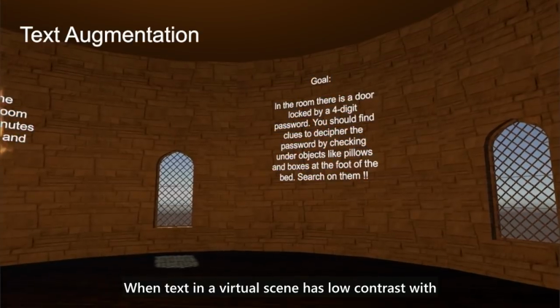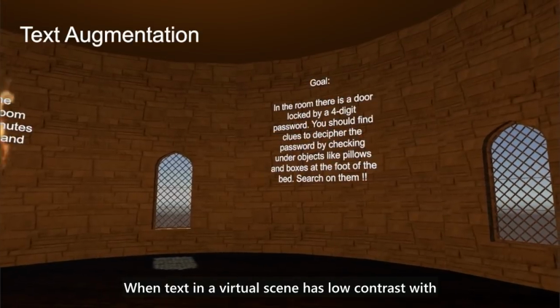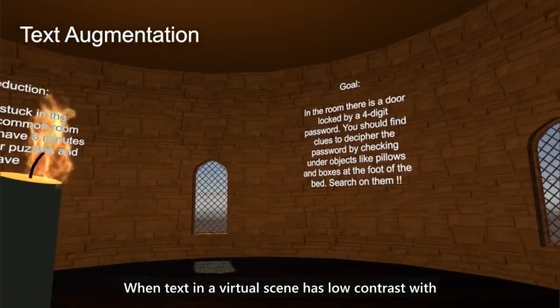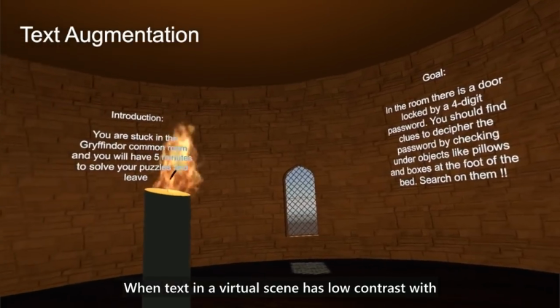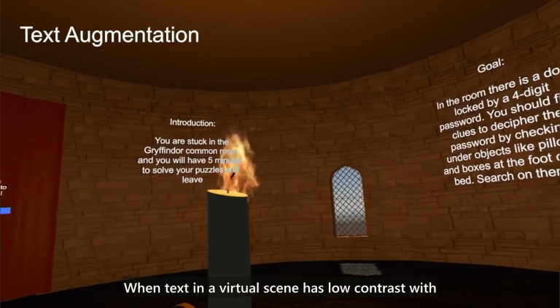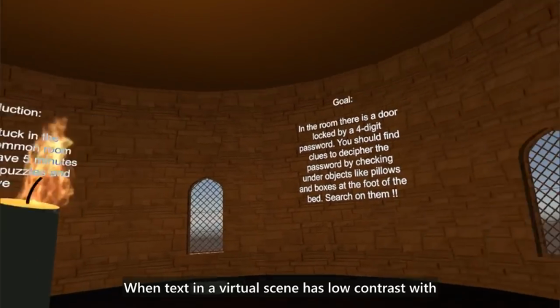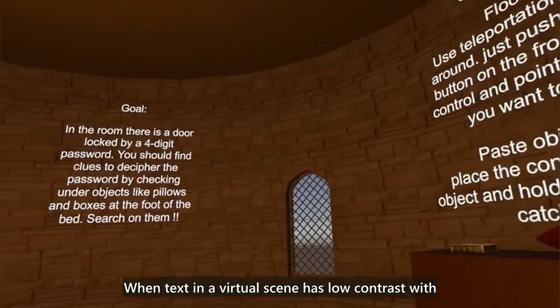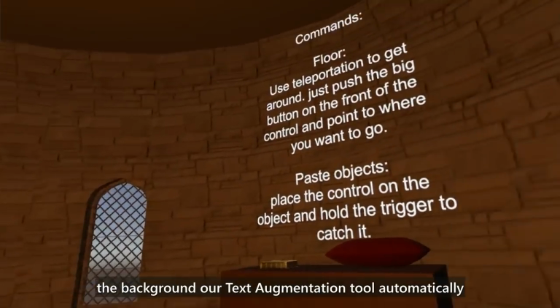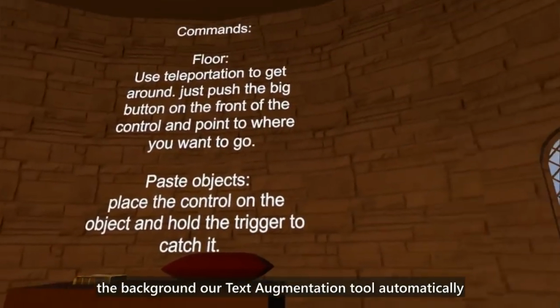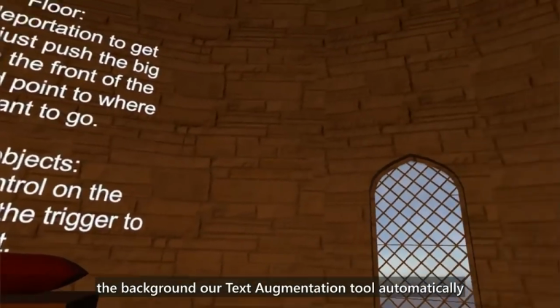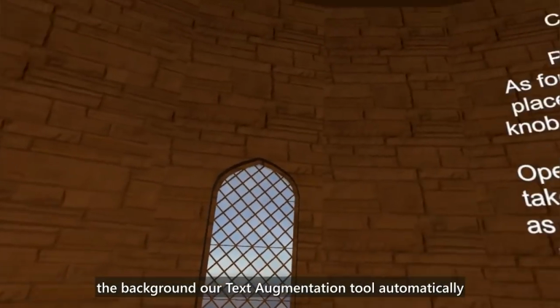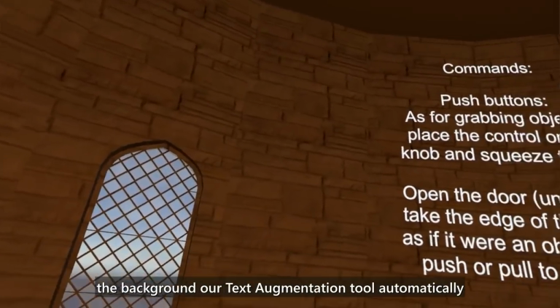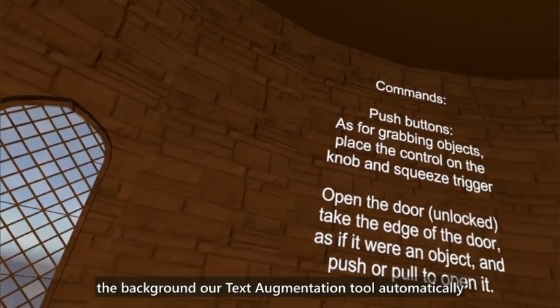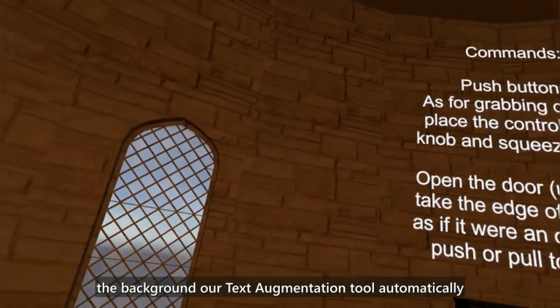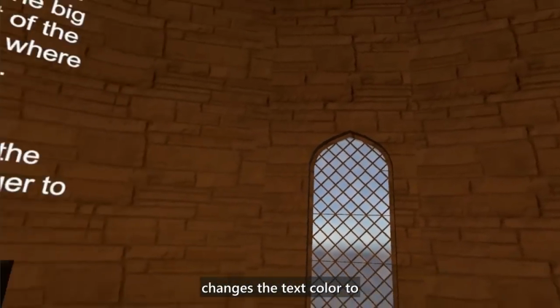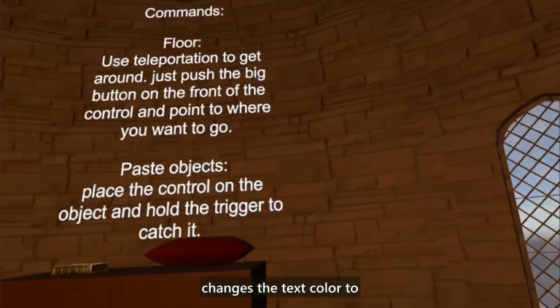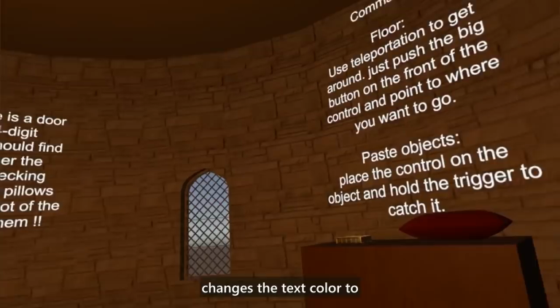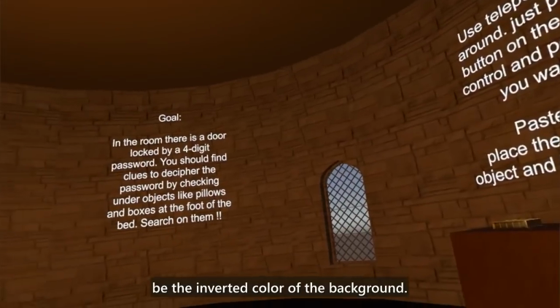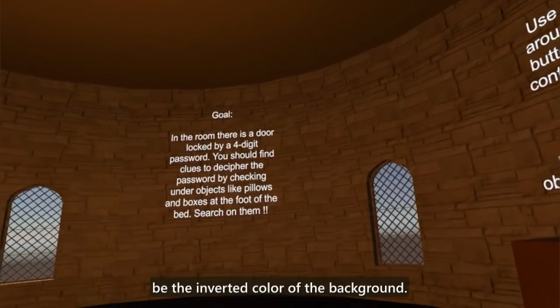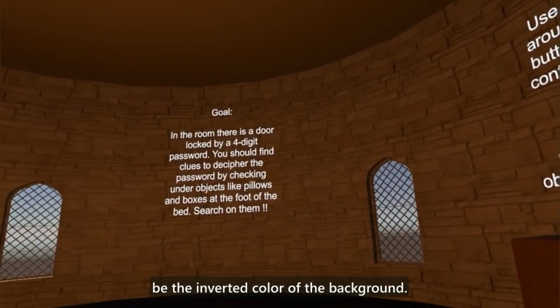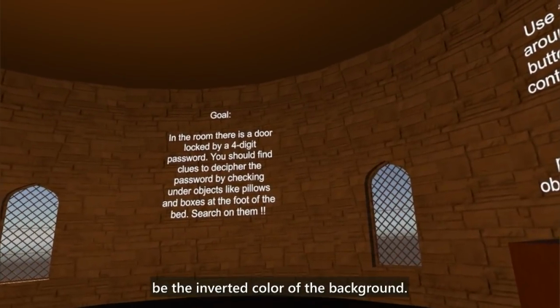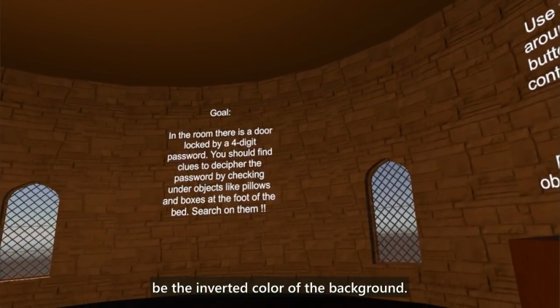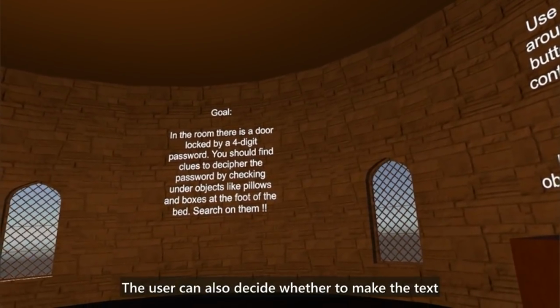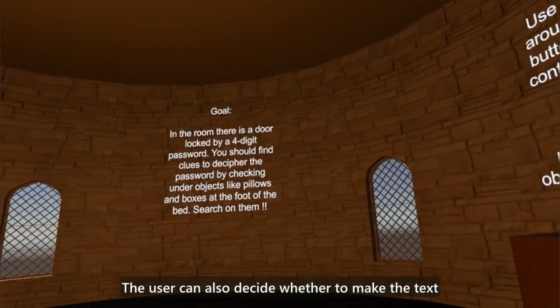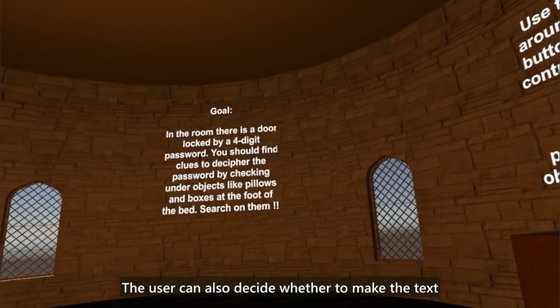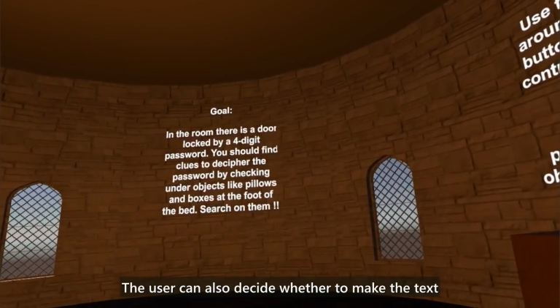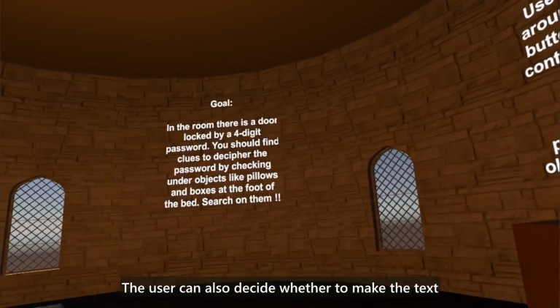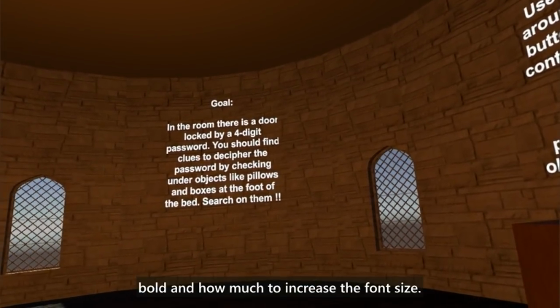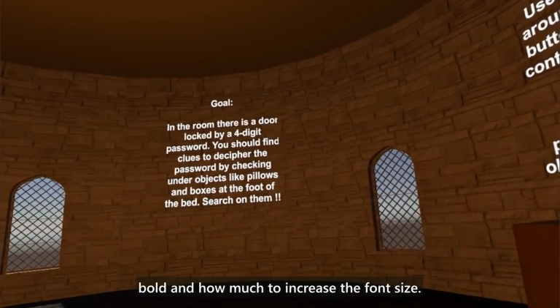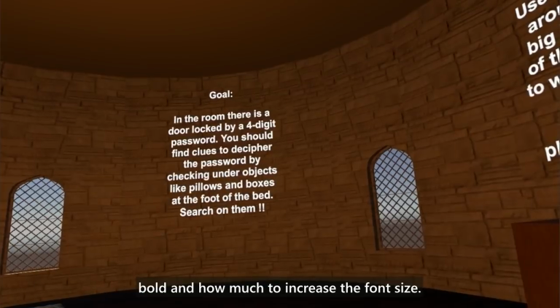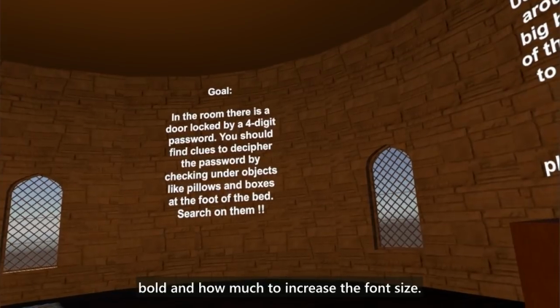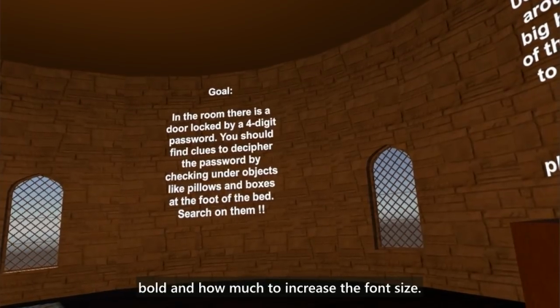When text in a virtual scene has low contrast with the background, our text augmentation tool automatically changes the text color to be the inverted color of the background. The user can also decide whether to make the text bold and how much to increase the font size.